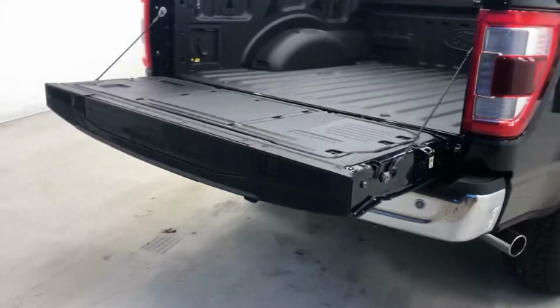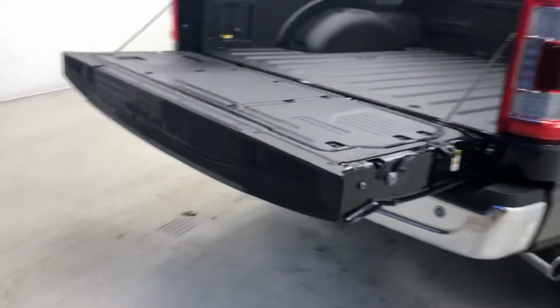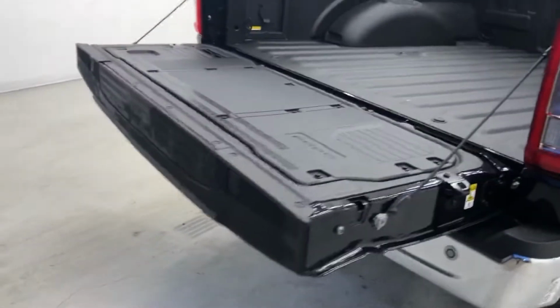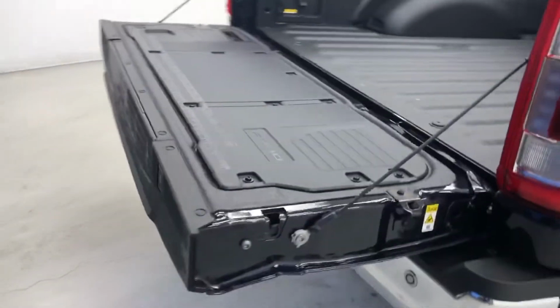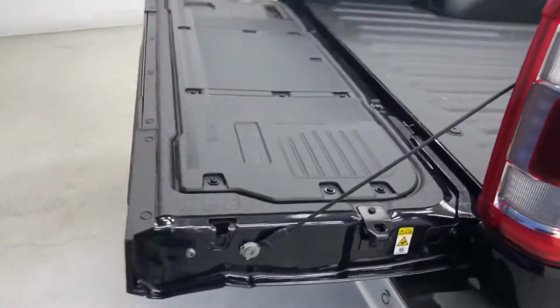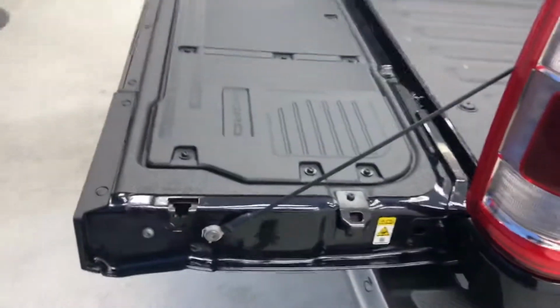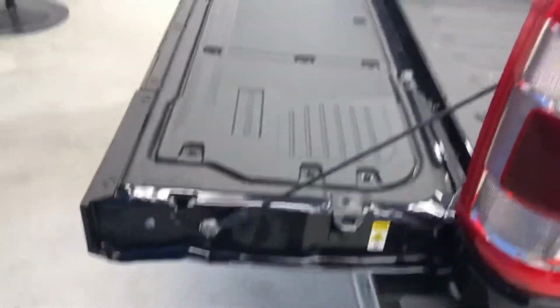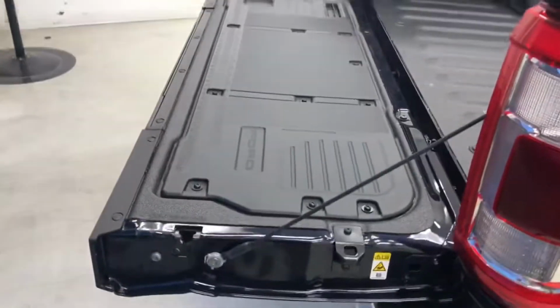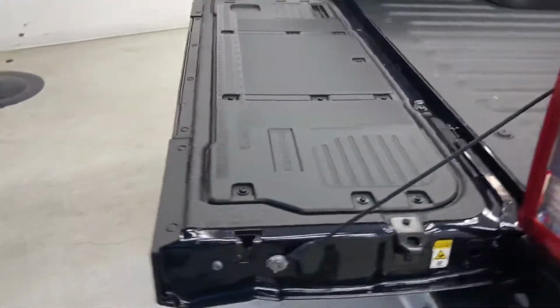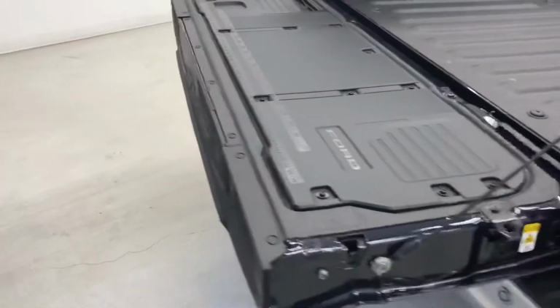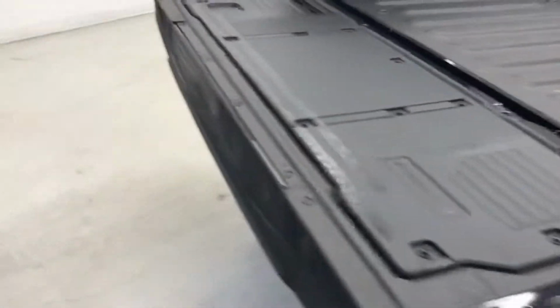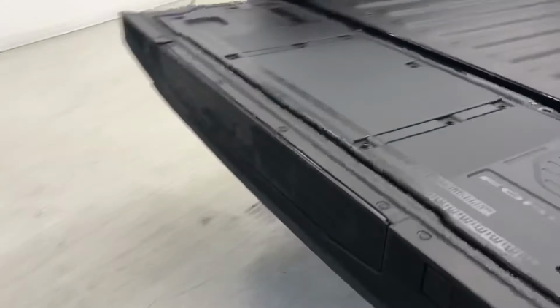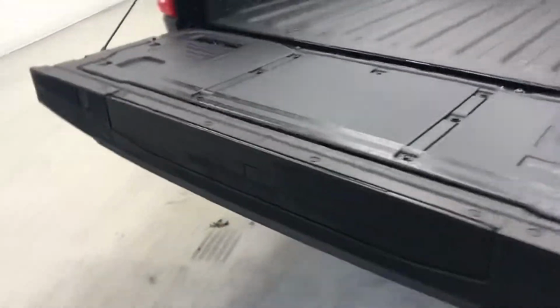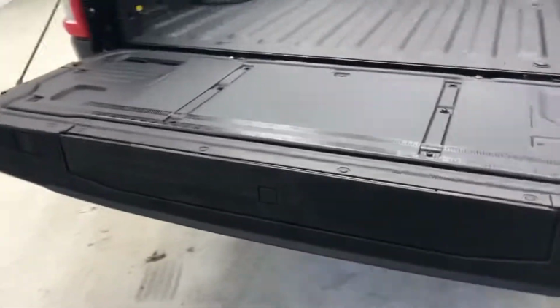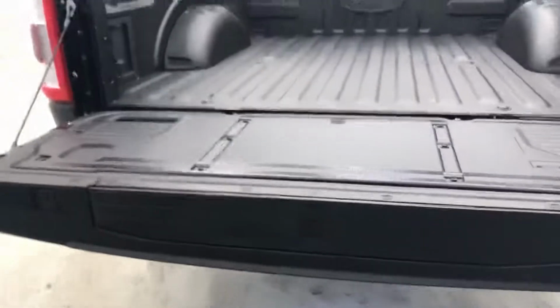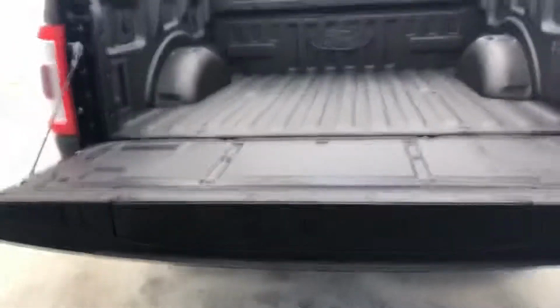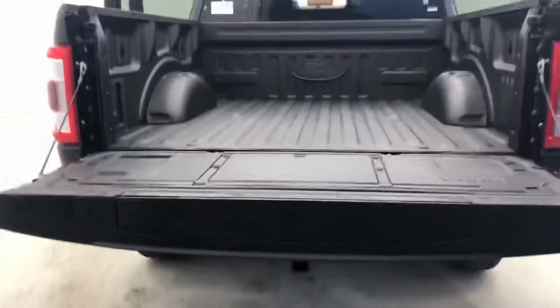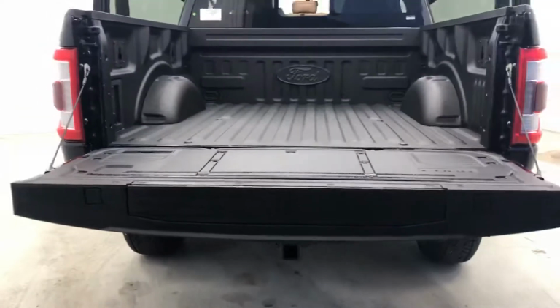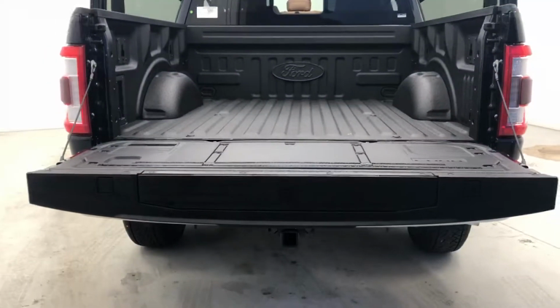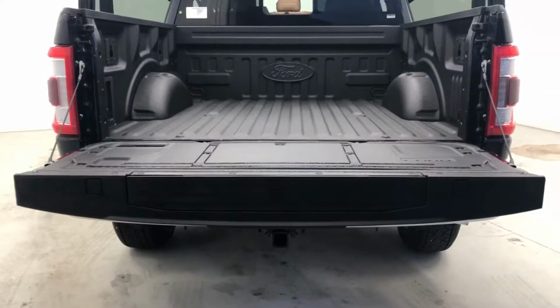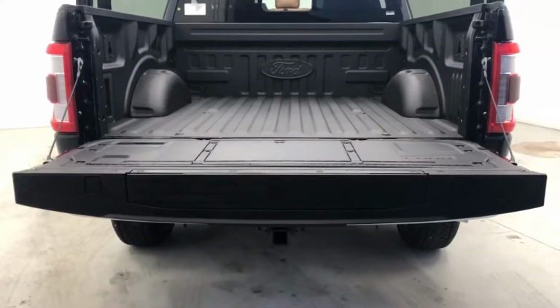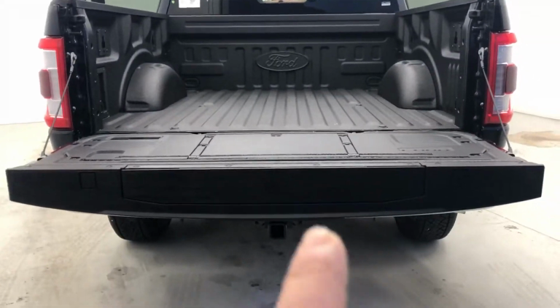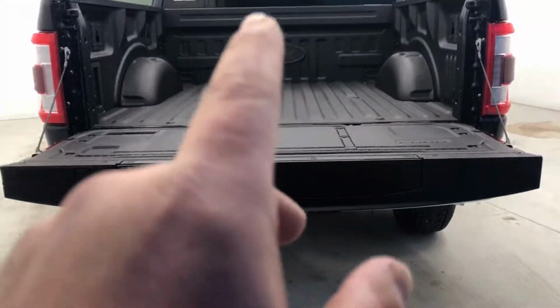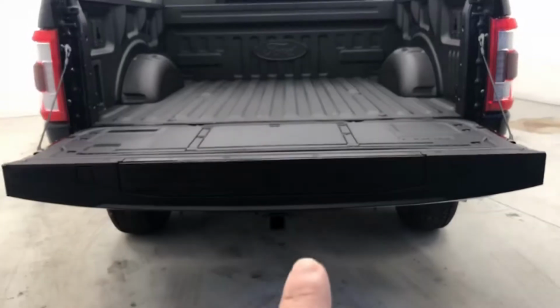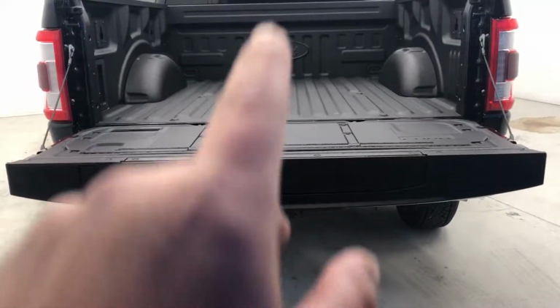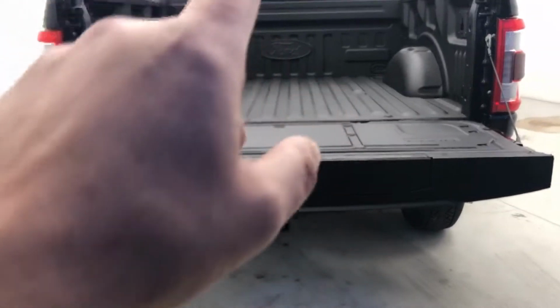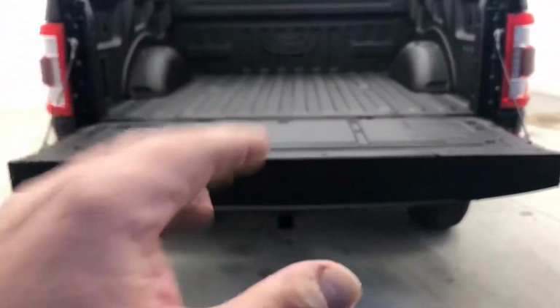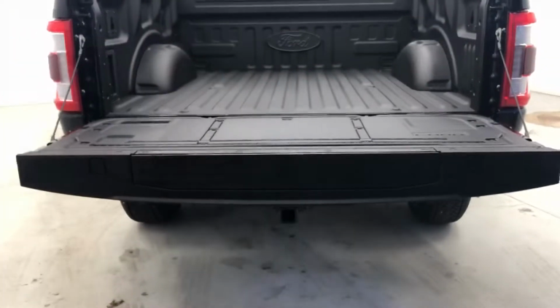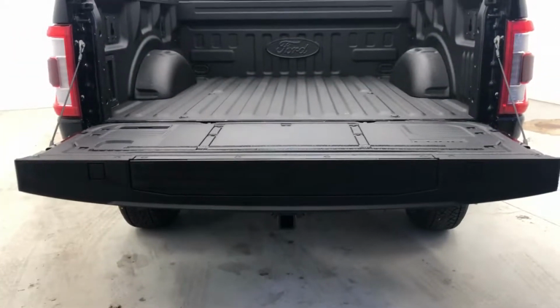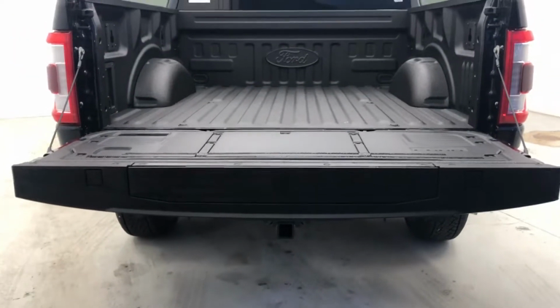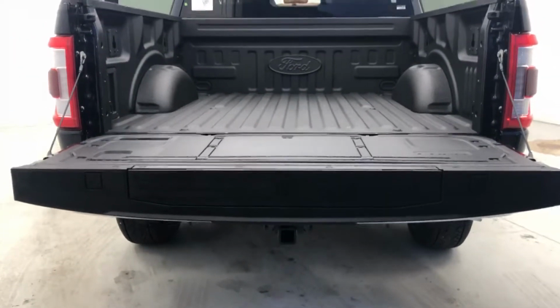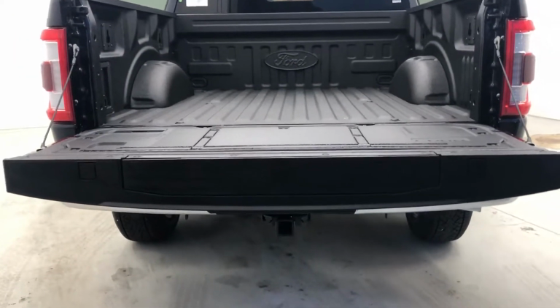This is a brand new tailgate on the 2021 F-150. This one's powered down. I'm being told that there is a feature that you can do it power down and power up, so once that one comes in, I'll let y'all know about that as well.